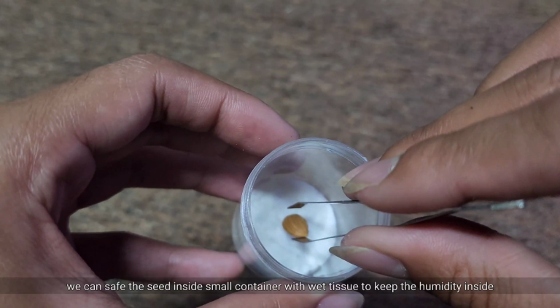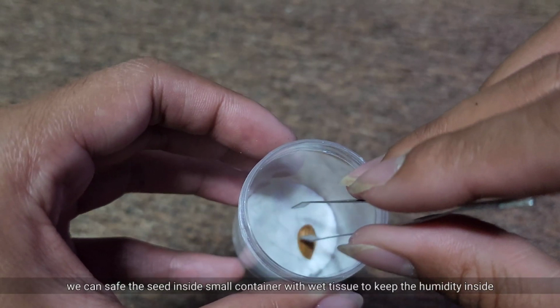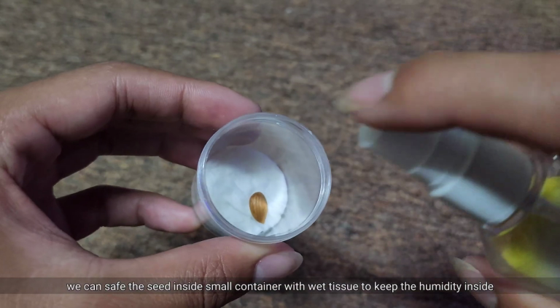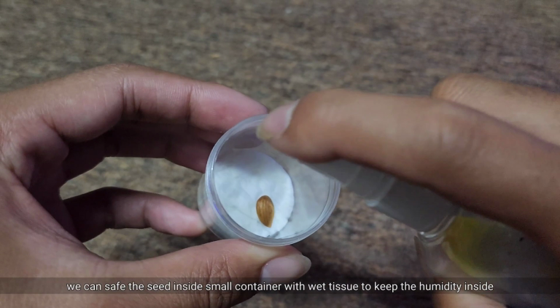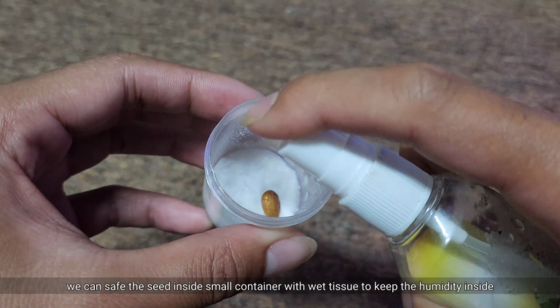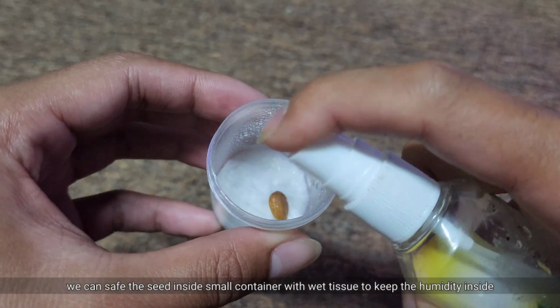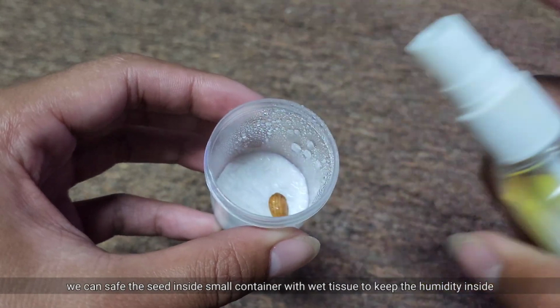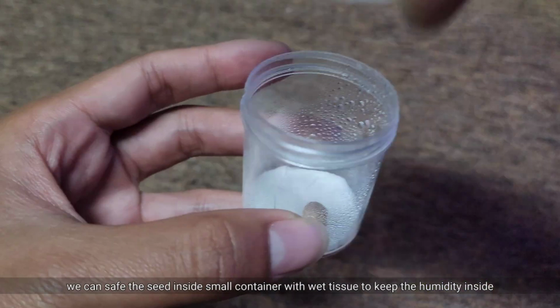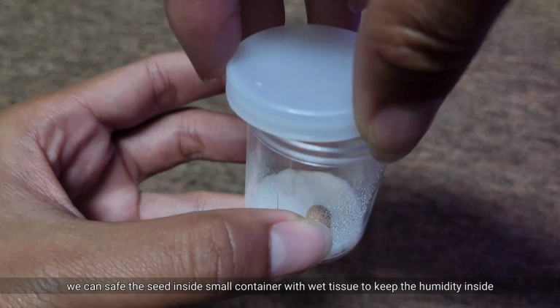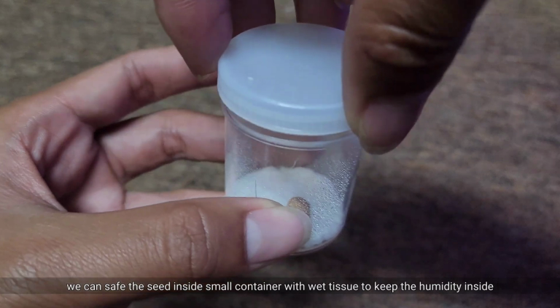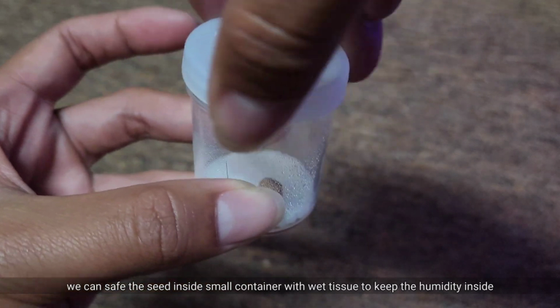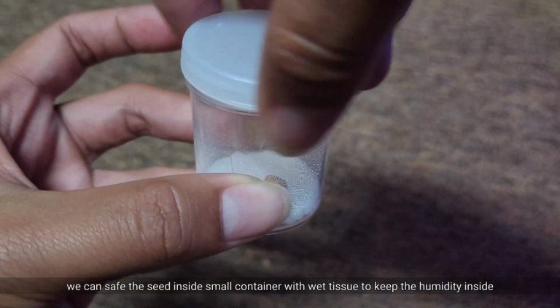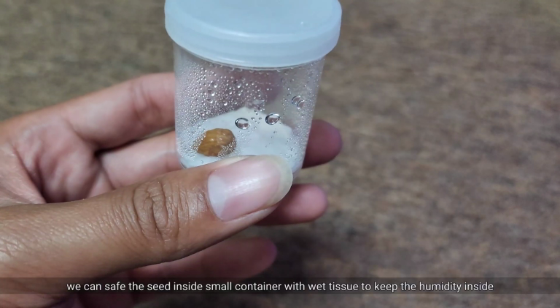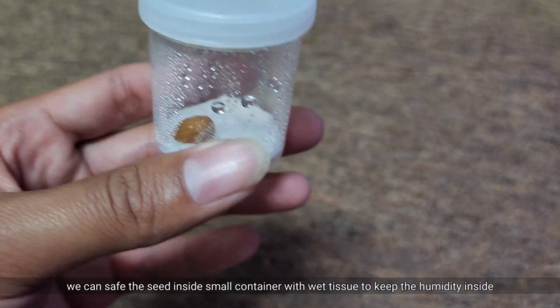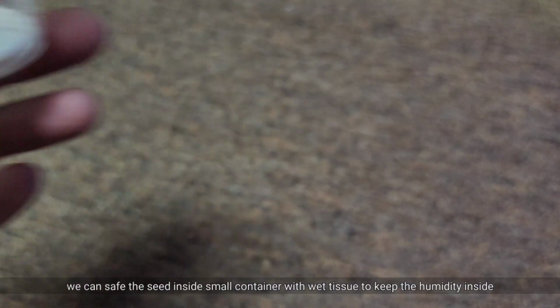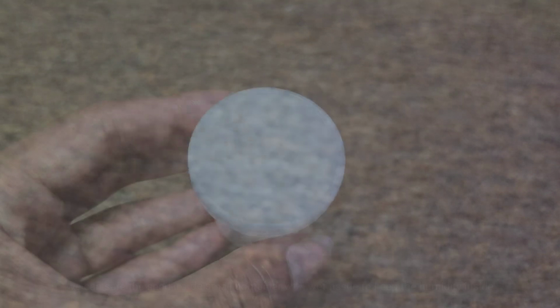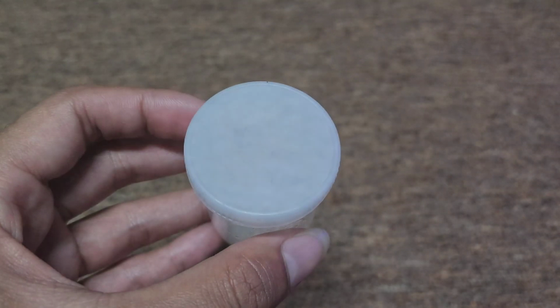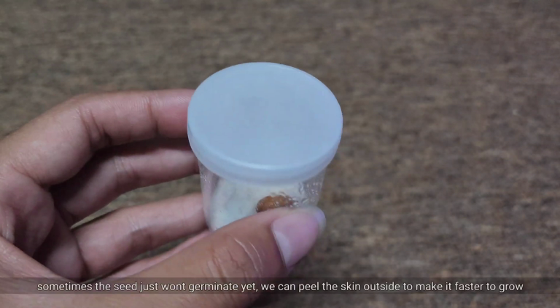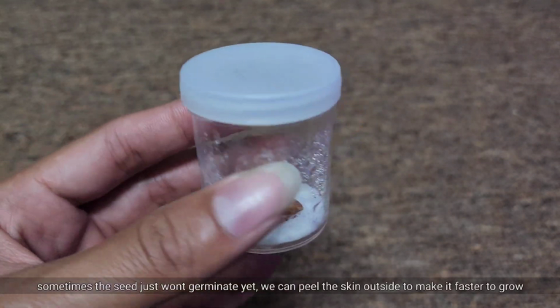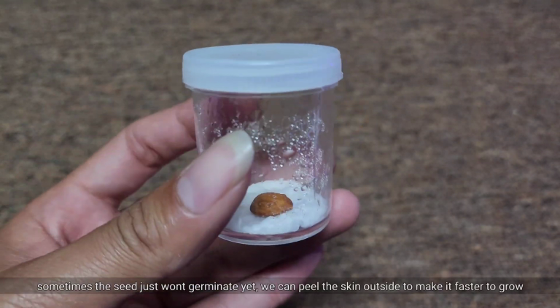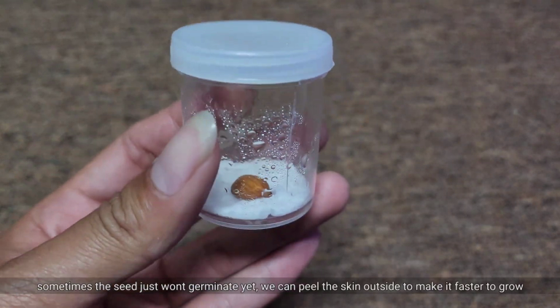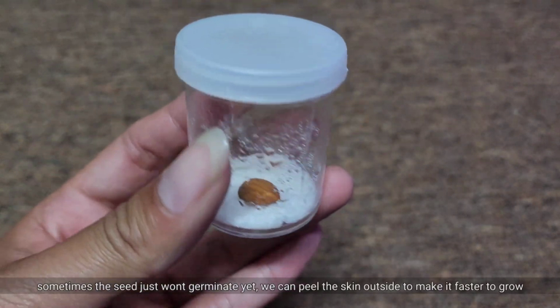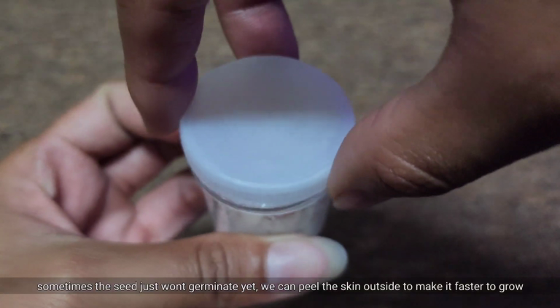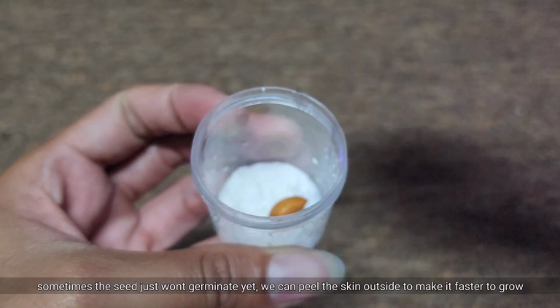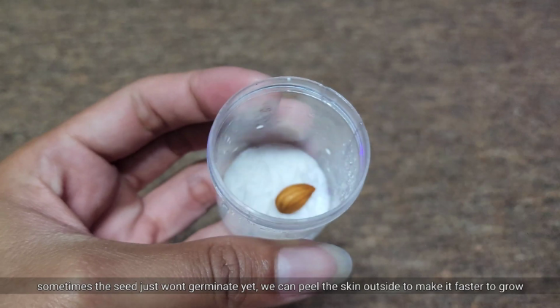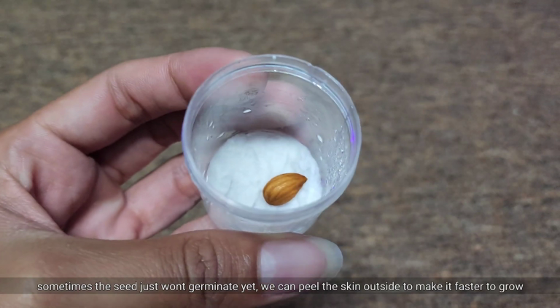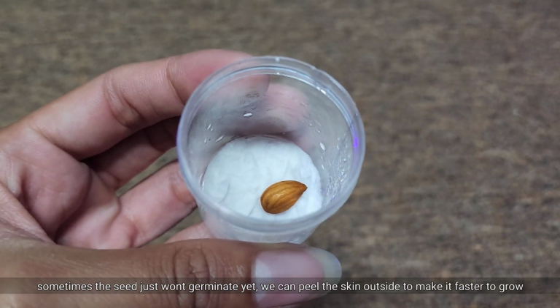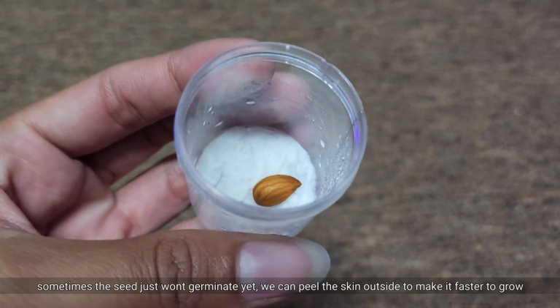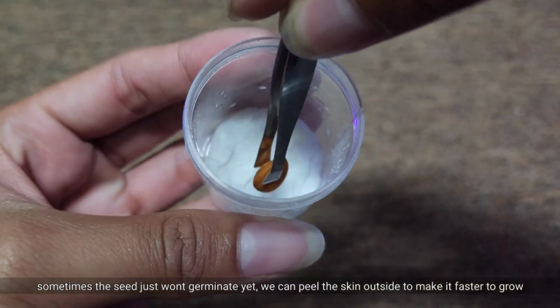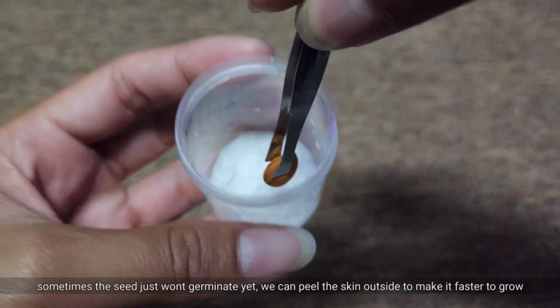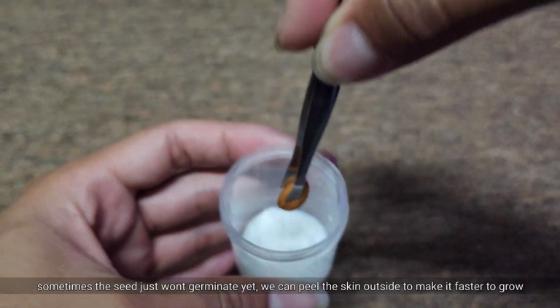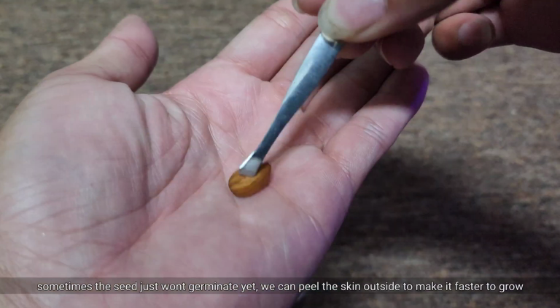We can save the seed inside a small container with wet tissue to keep the humidity inside. Sometimes the seed just won't germinate yet. We can peel the skin outside to make it faster to grow.